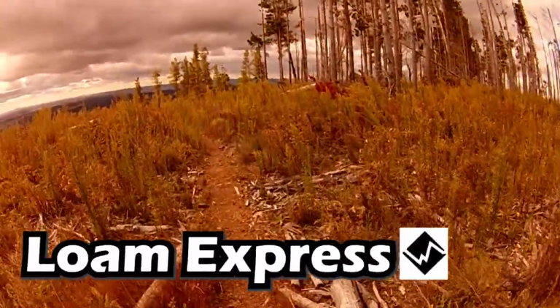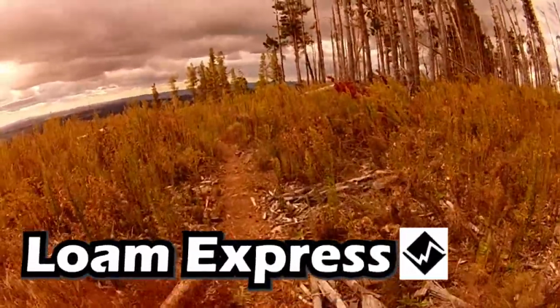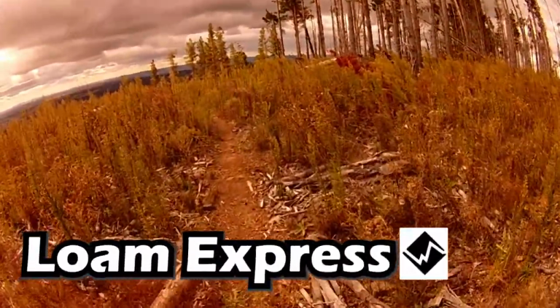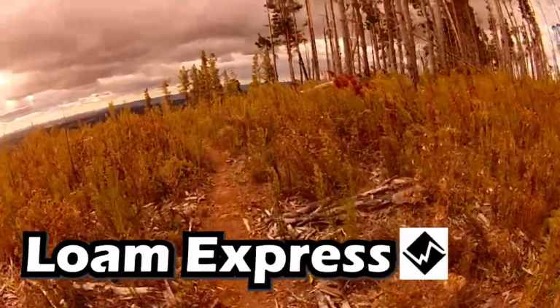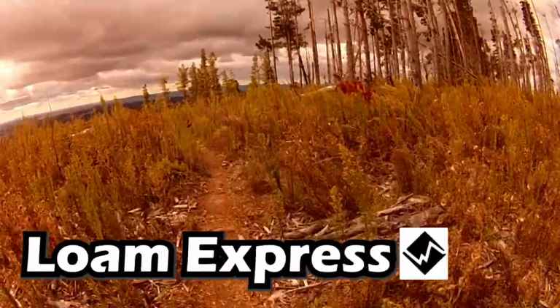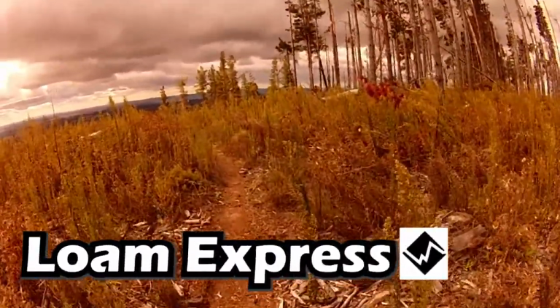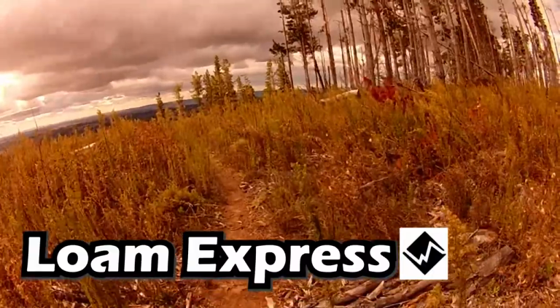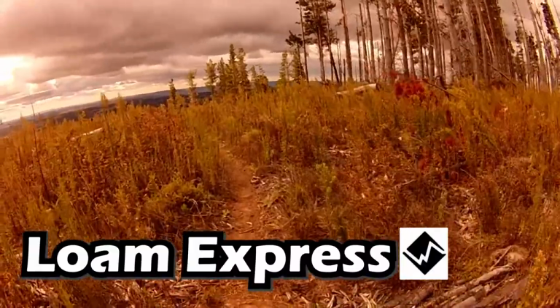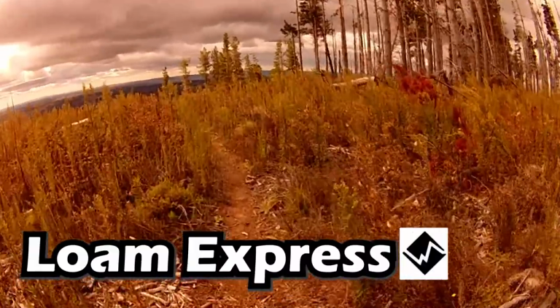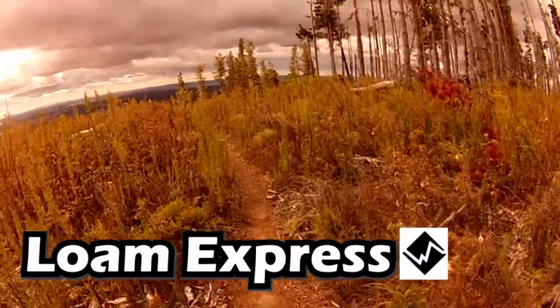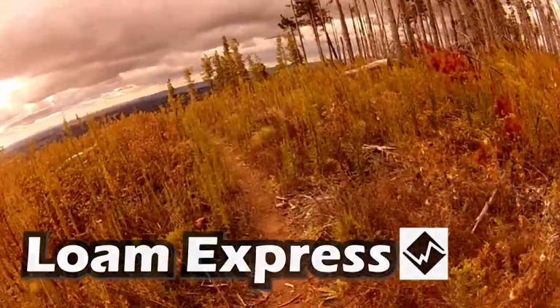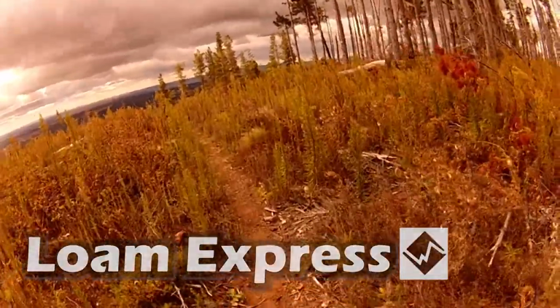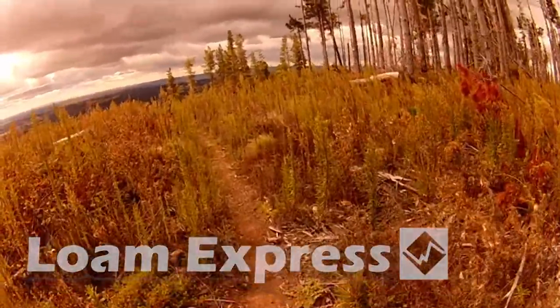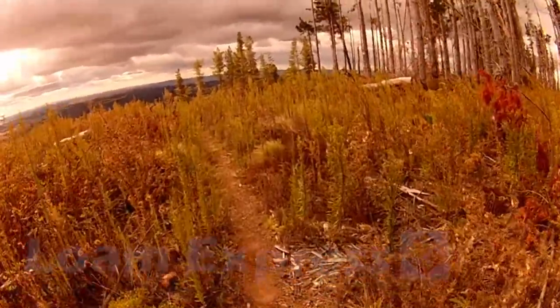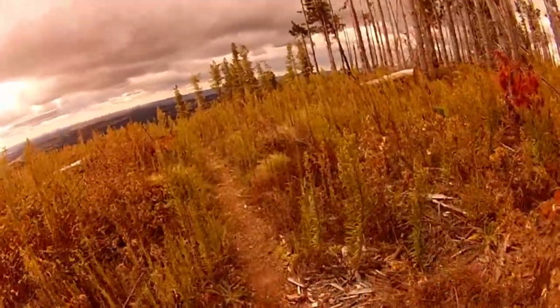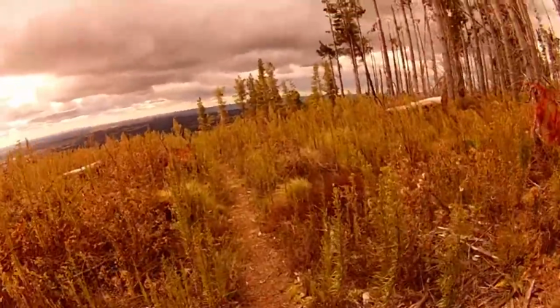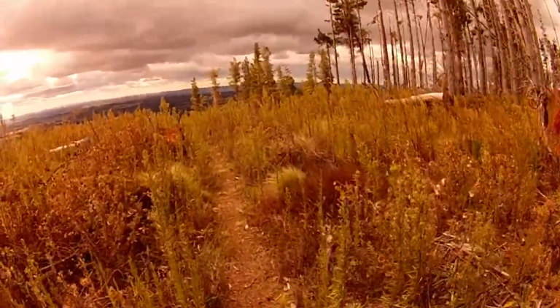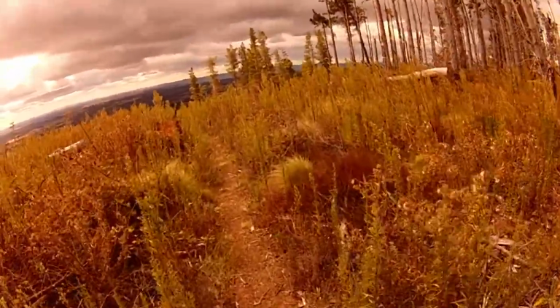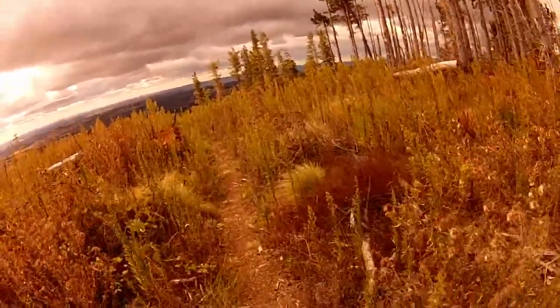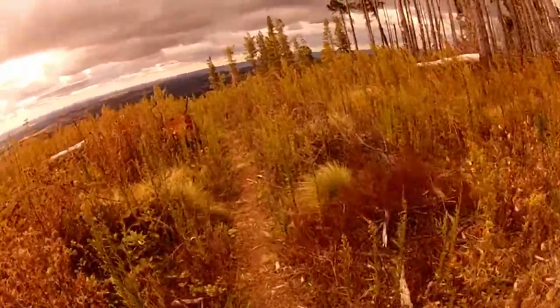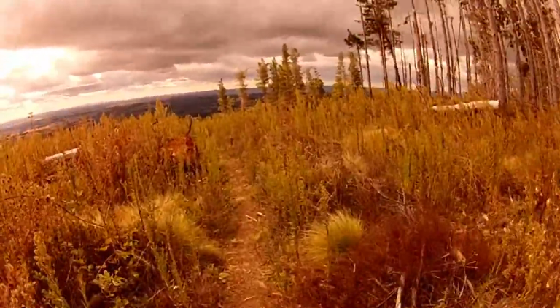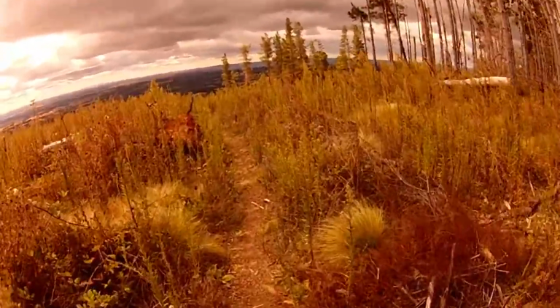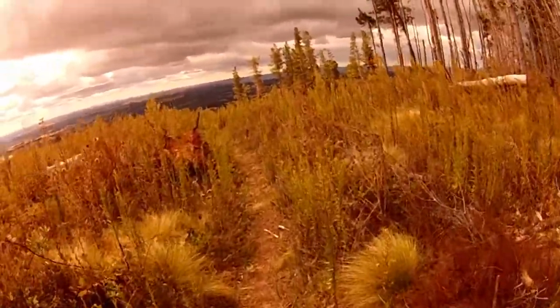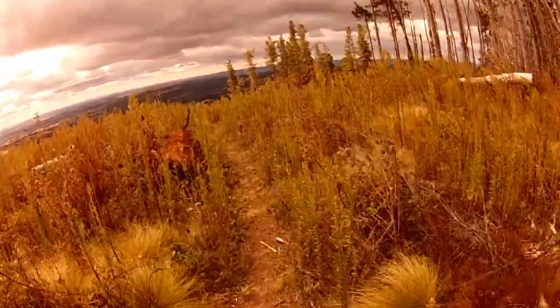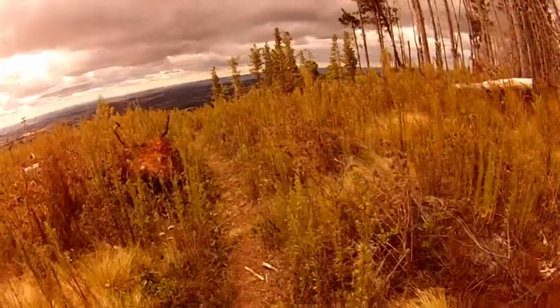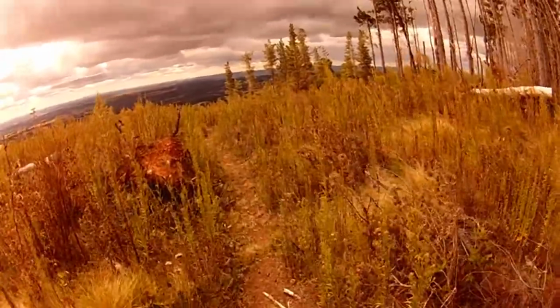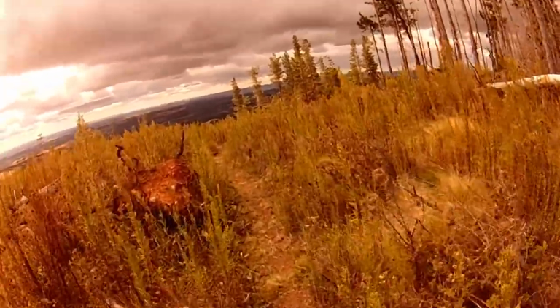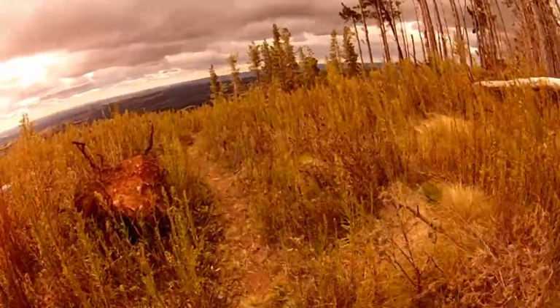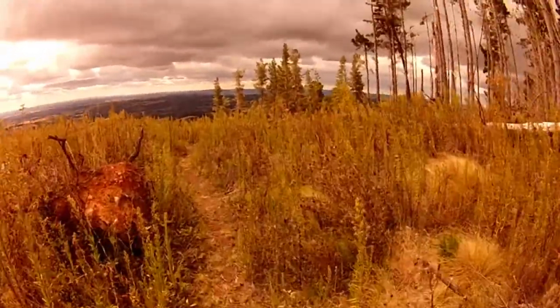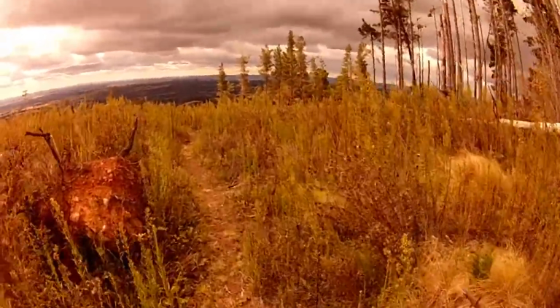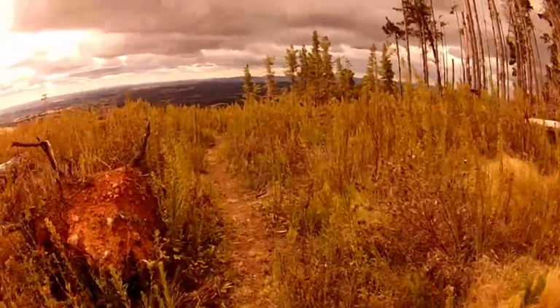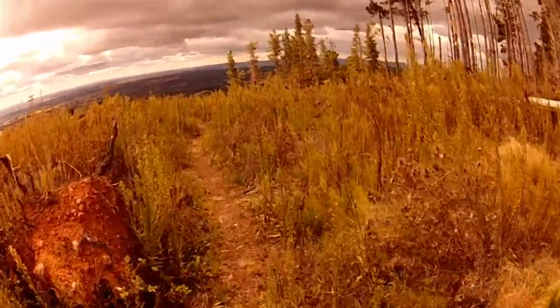It's a bit of a secret trail - well, I wouldn't really call it a secret trail. It's on Trail Fork so it's not really secret. But it starts off on the Beehive Line Road.